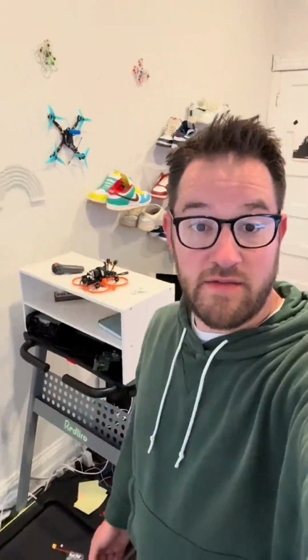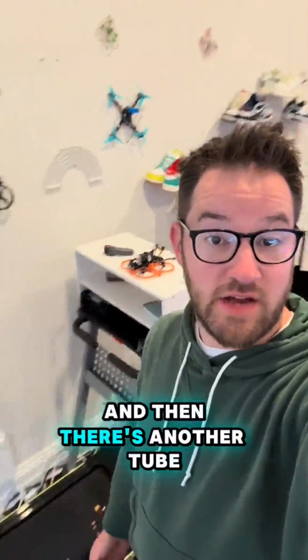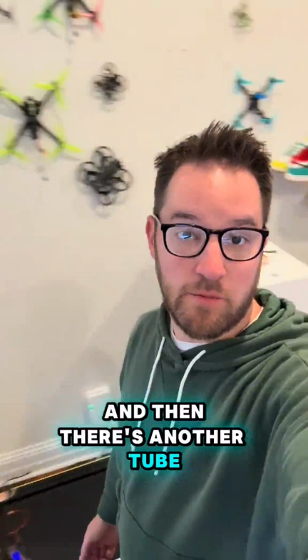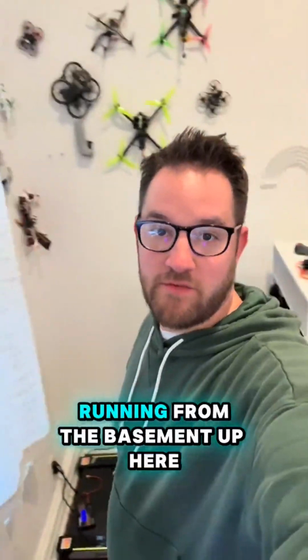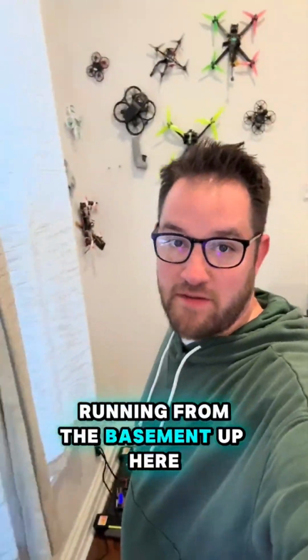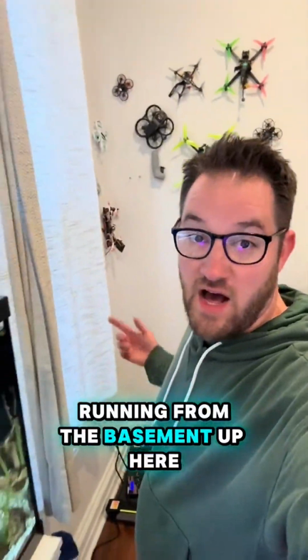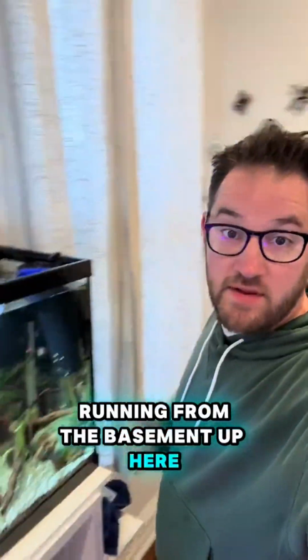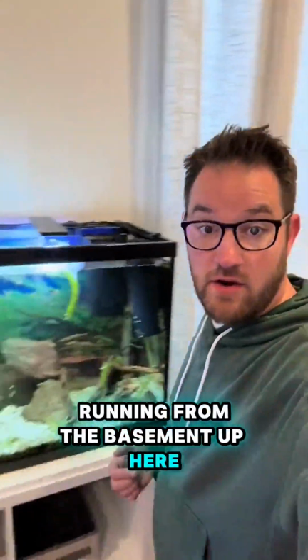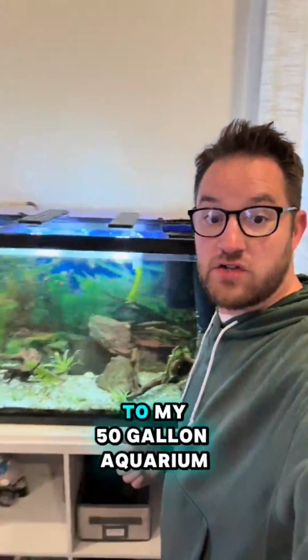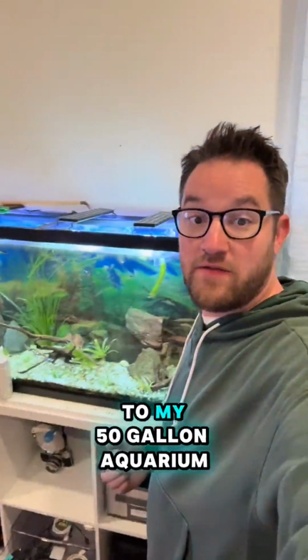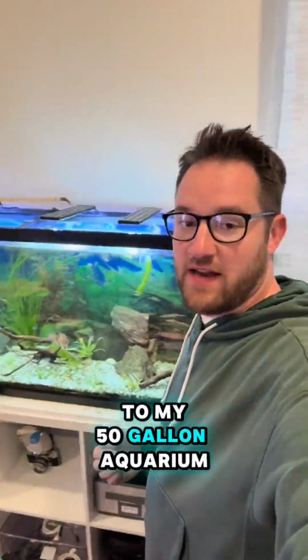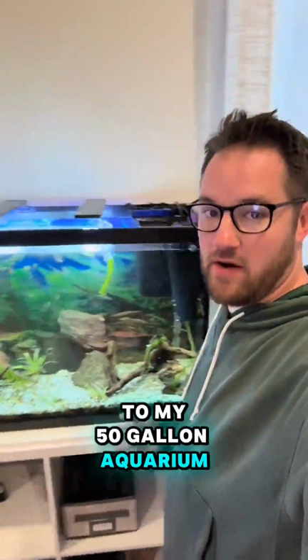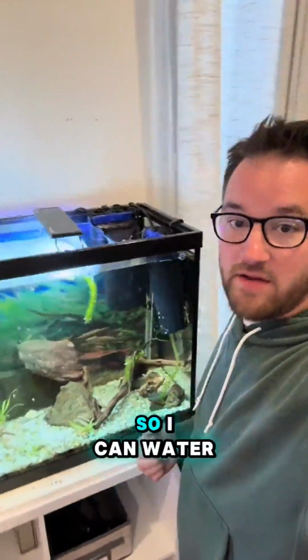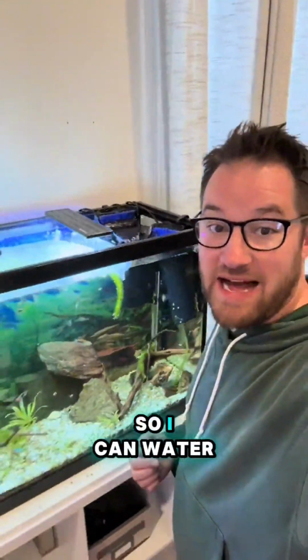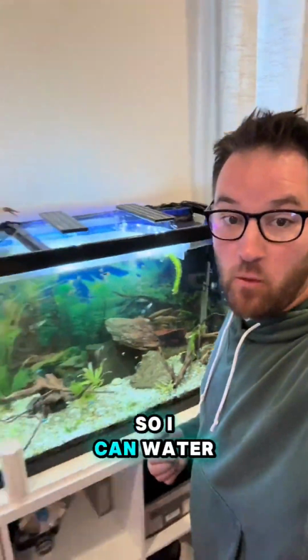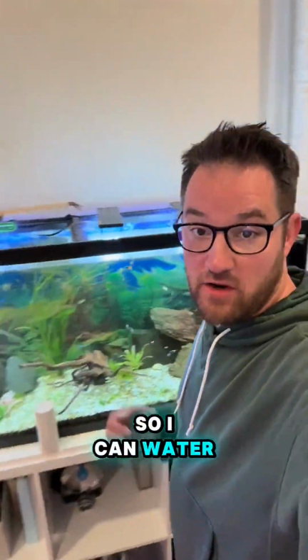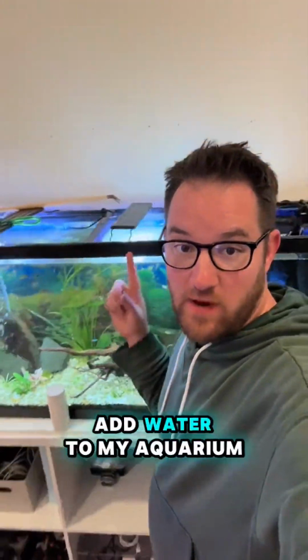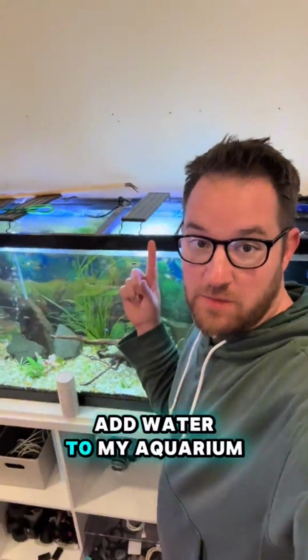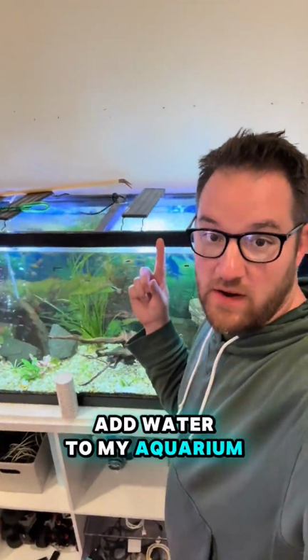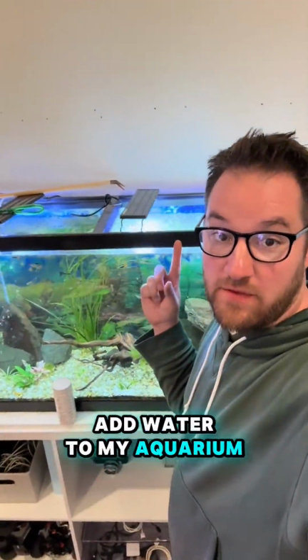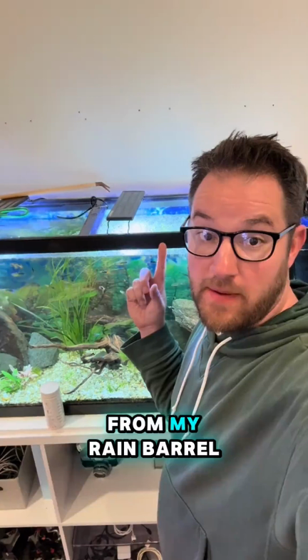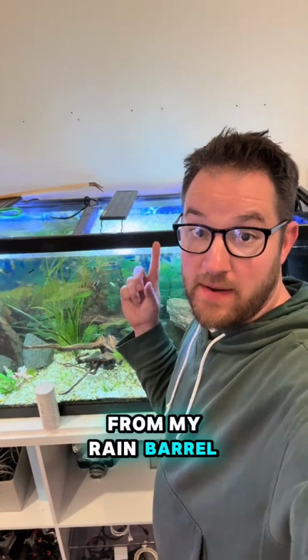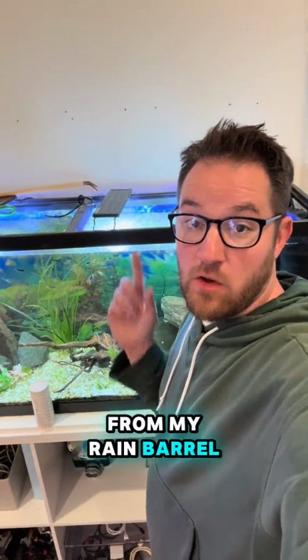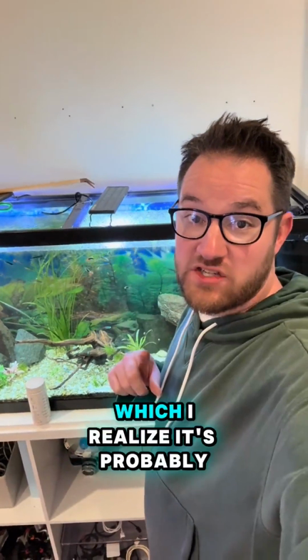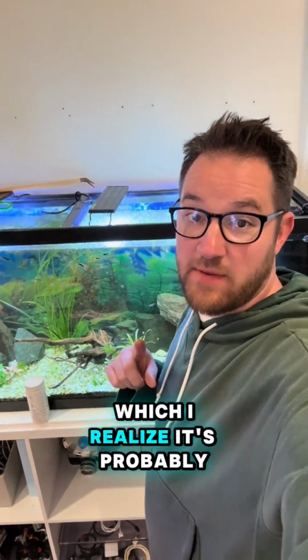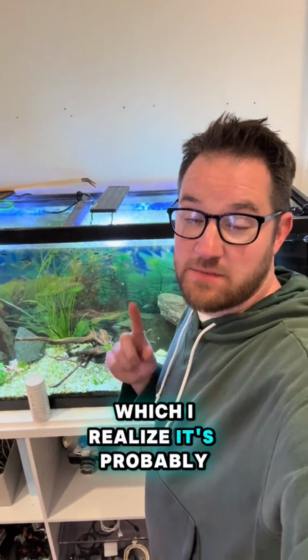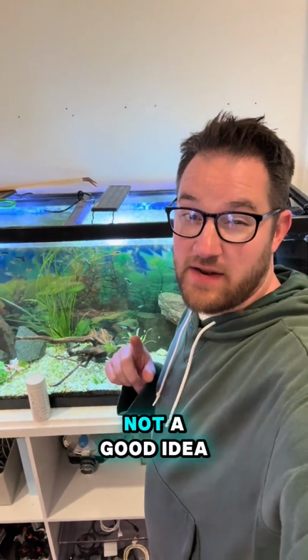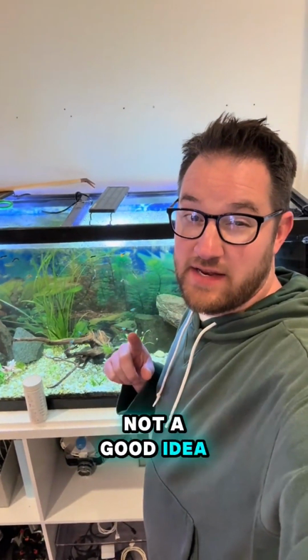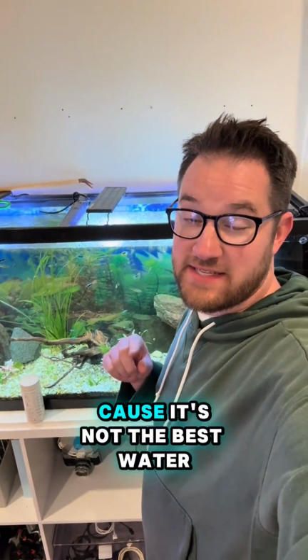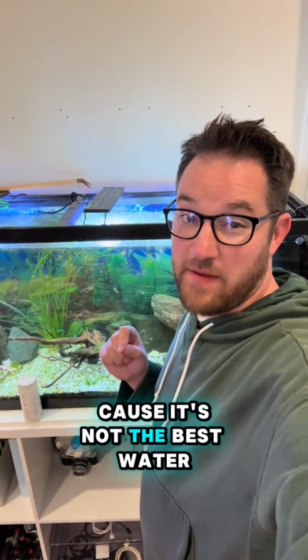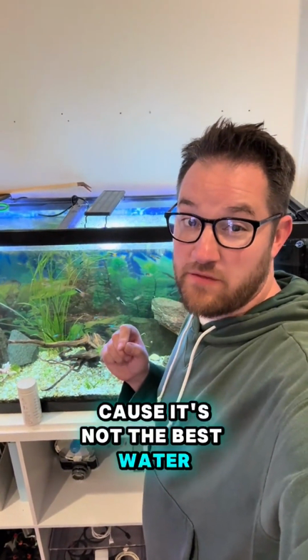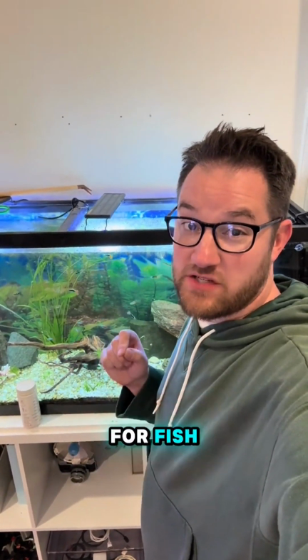There's also a tube running from the basement up here to my 50-gallon aquarium, so I can add water to my aquarium from my rain barrel — which I realize is probably not a good idea because it's not the best water for fish.